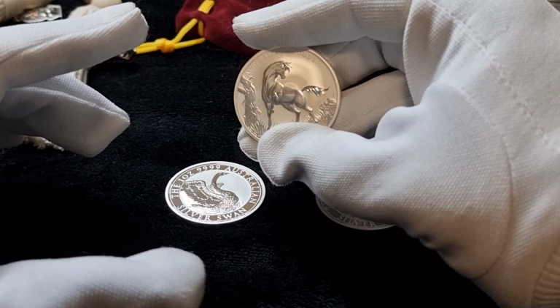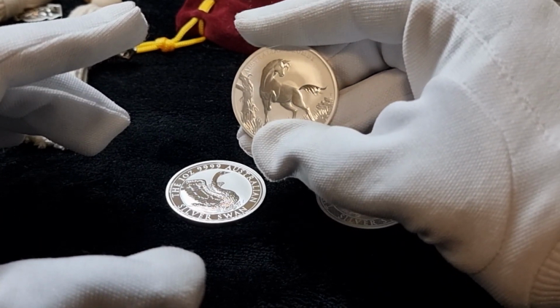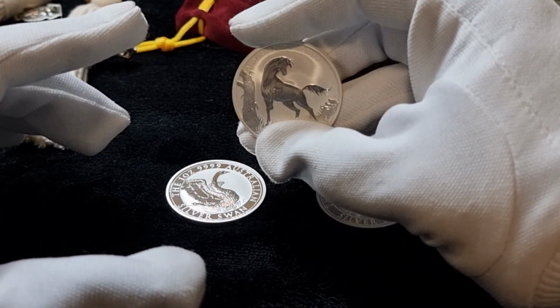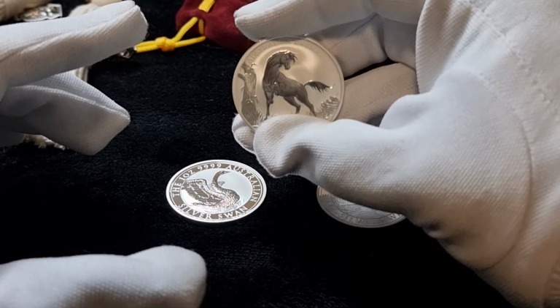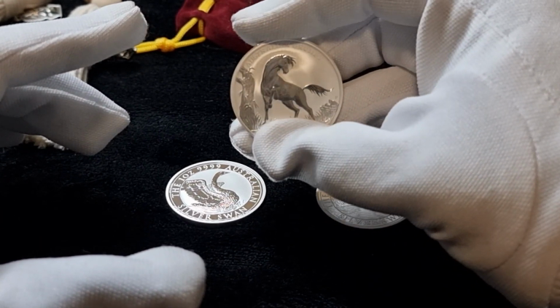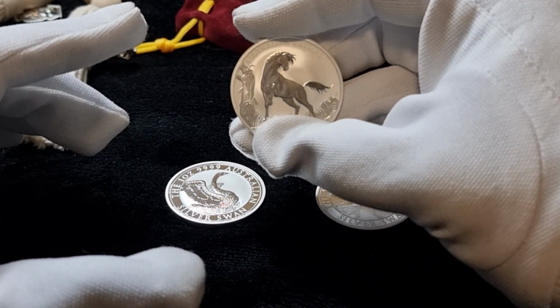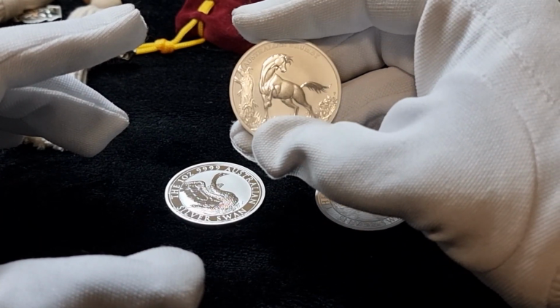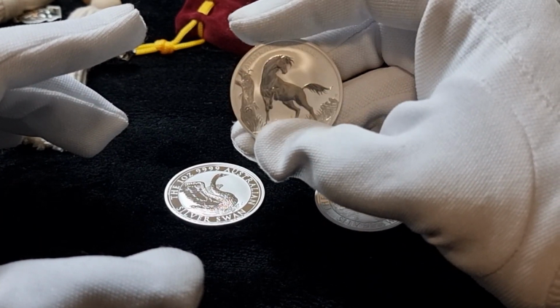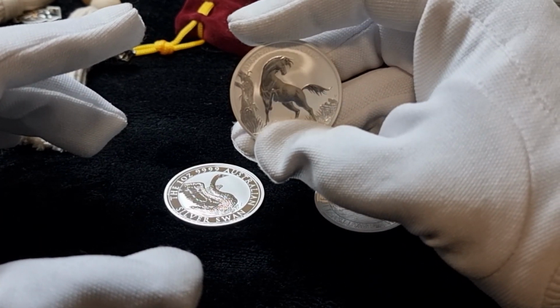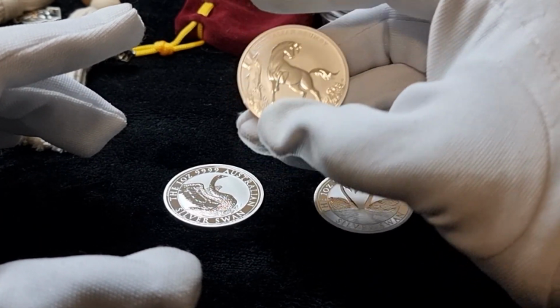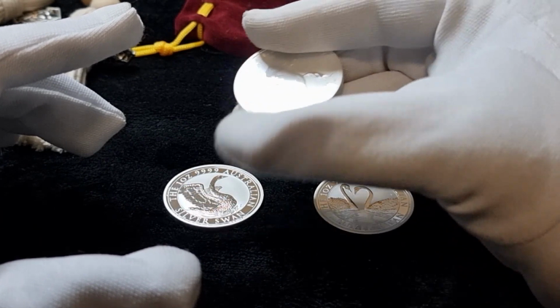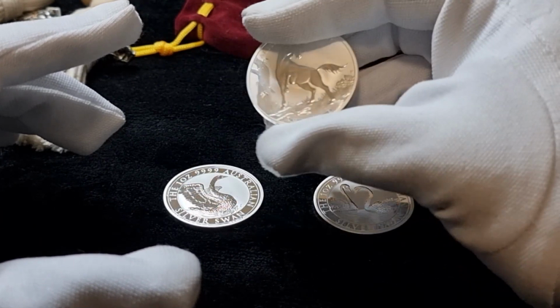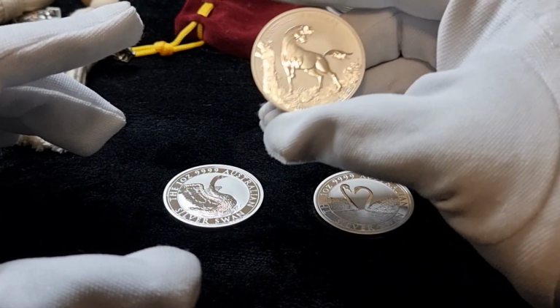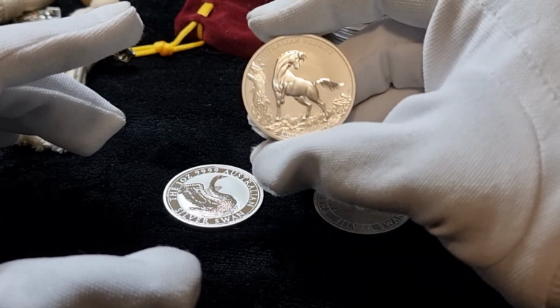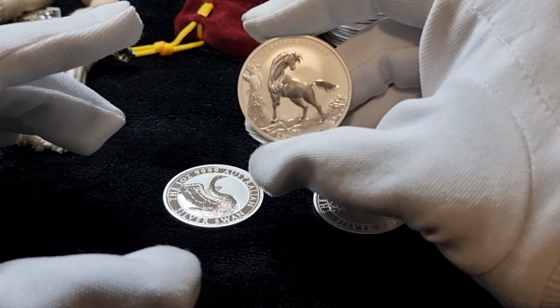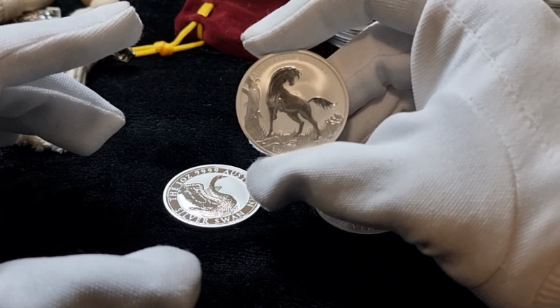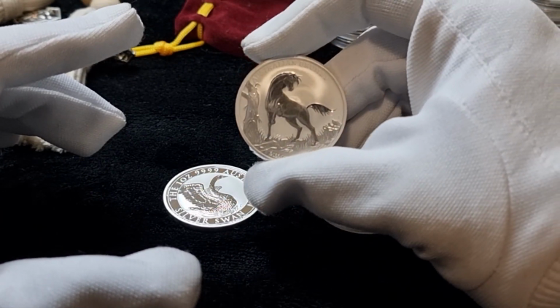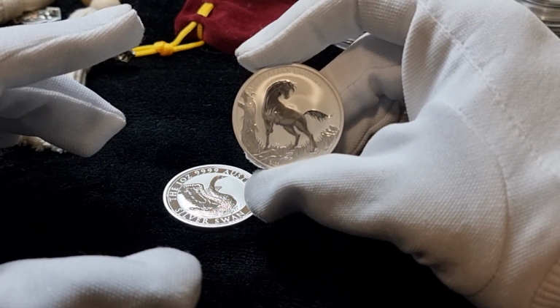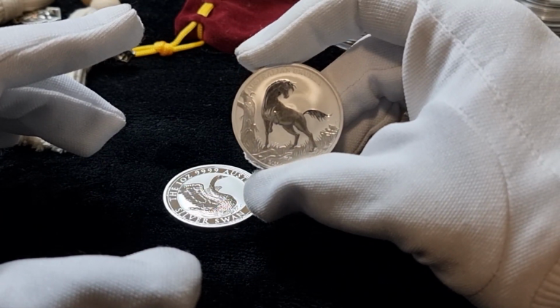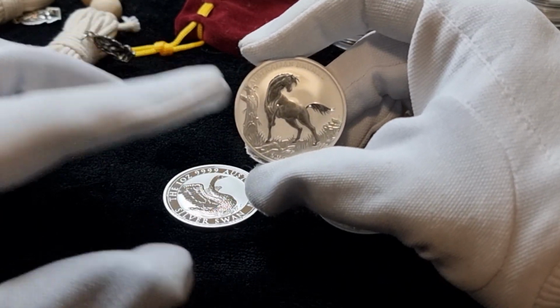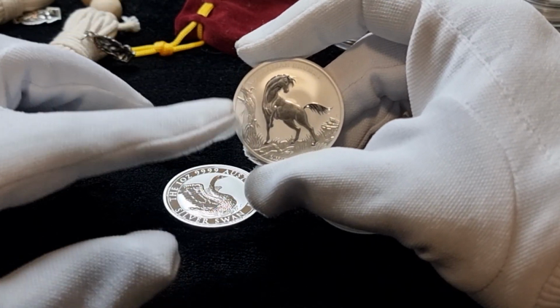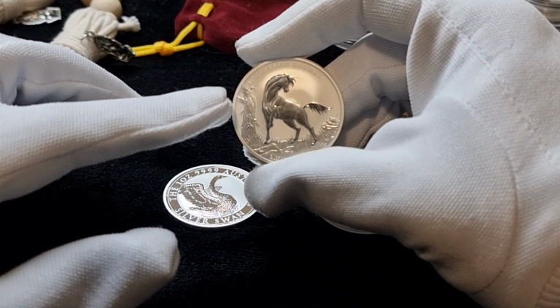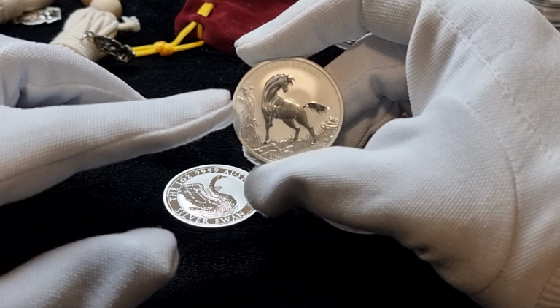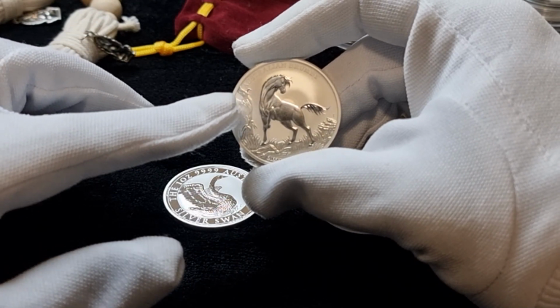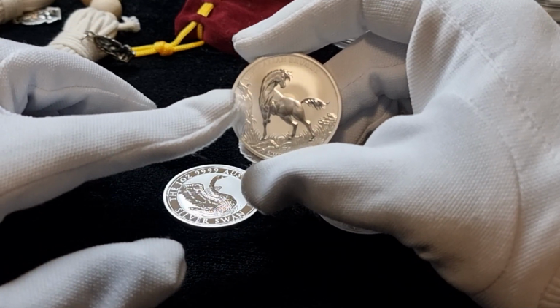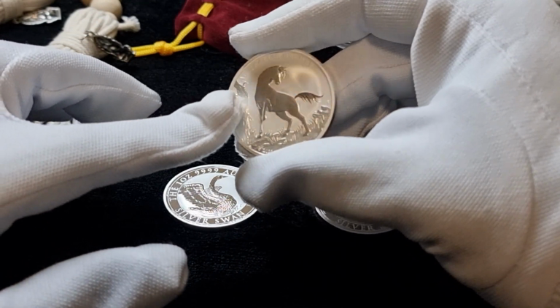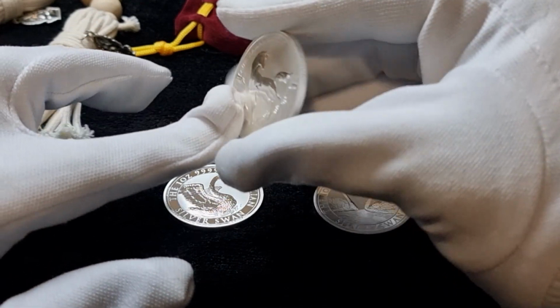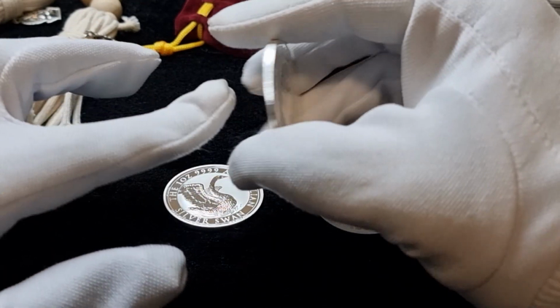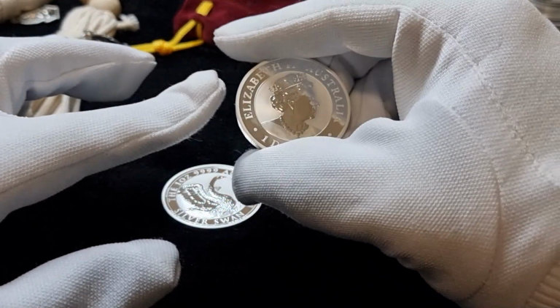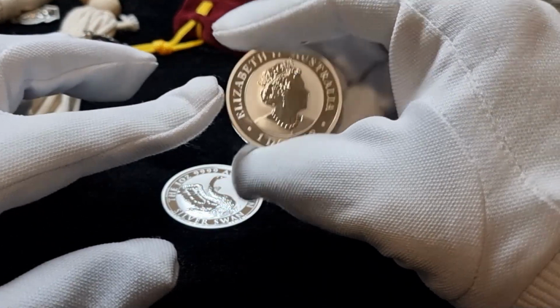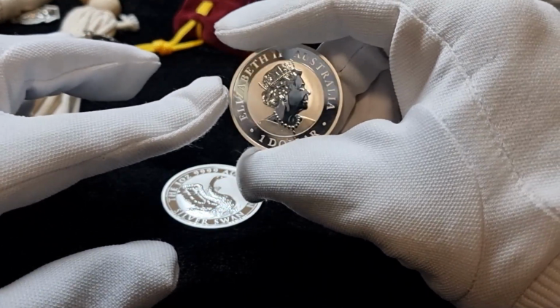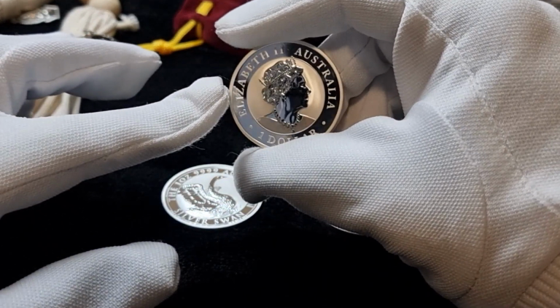There is high demand for these coins. Compared to the bullion coin, they have a high quality make and strike, and they have a proof-like finish.